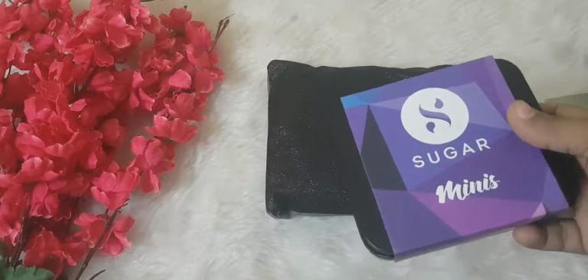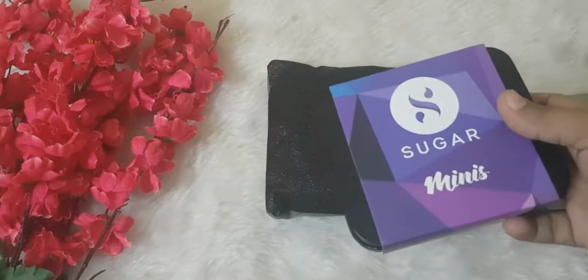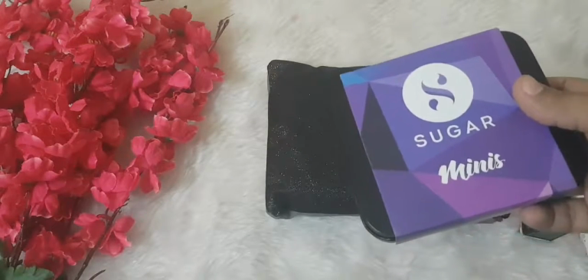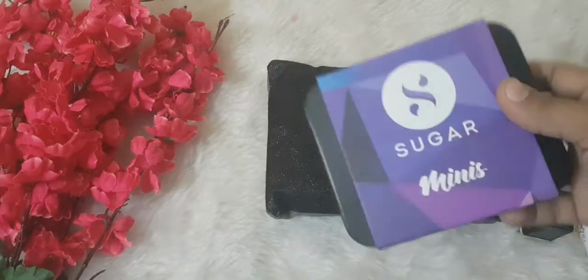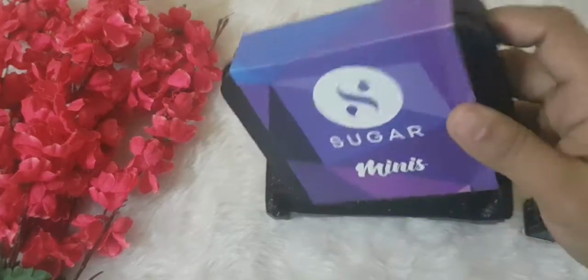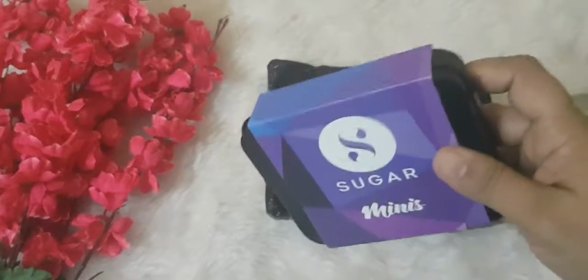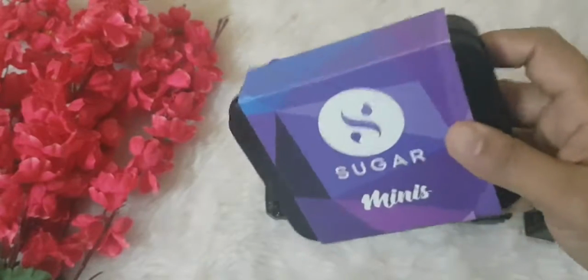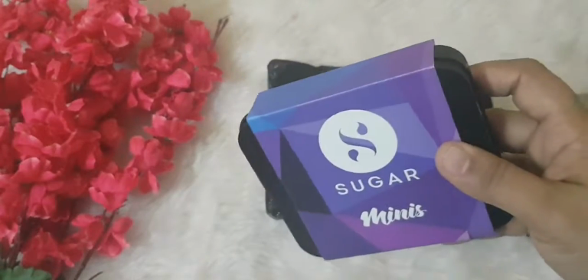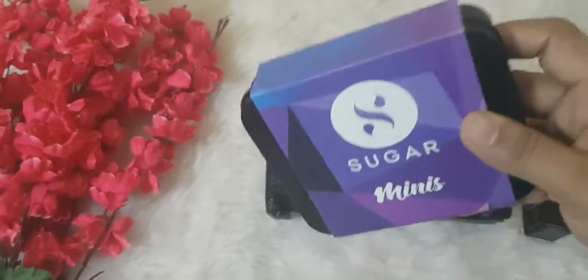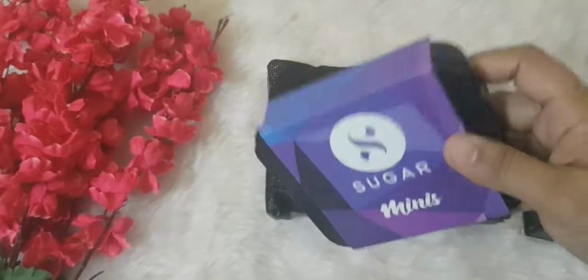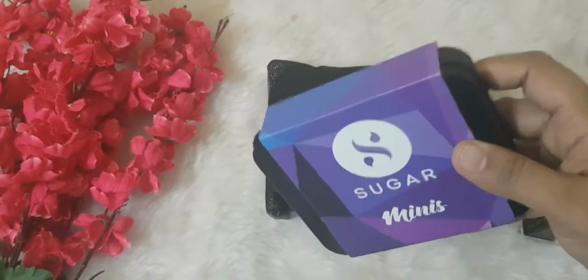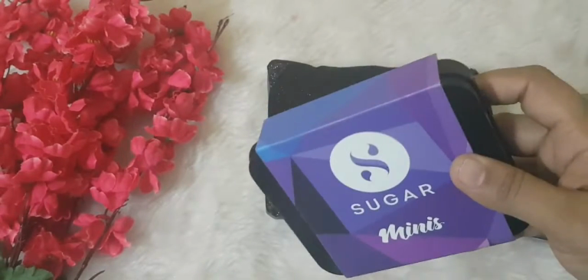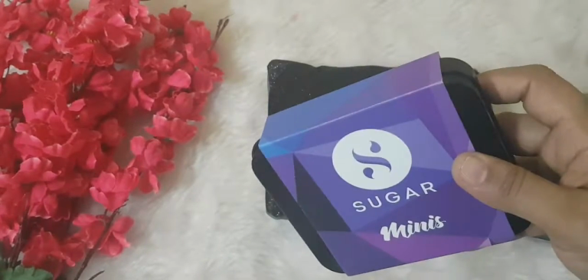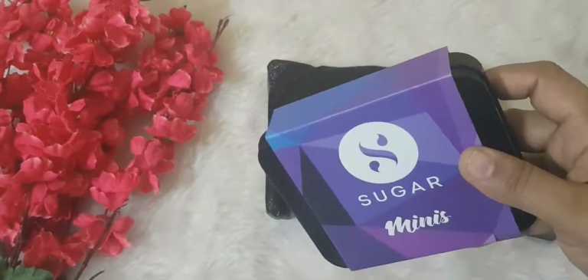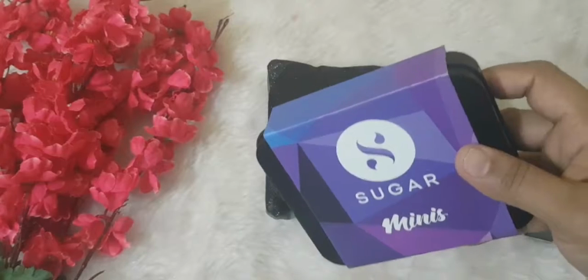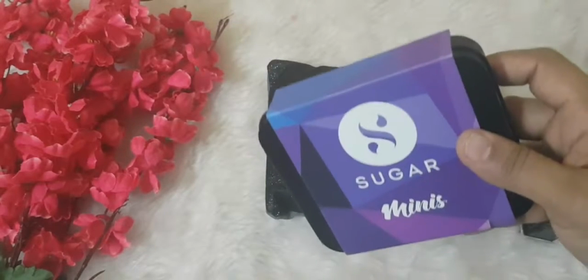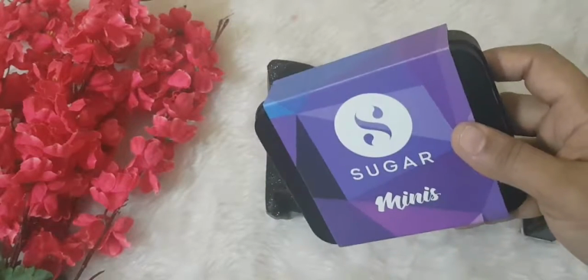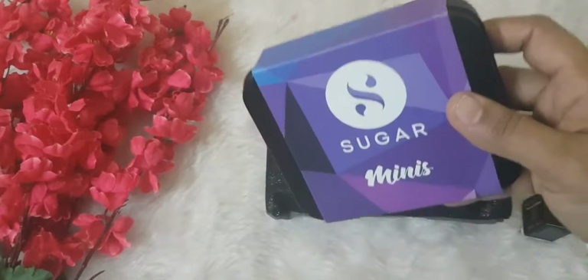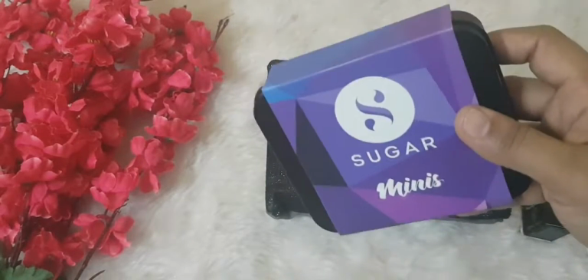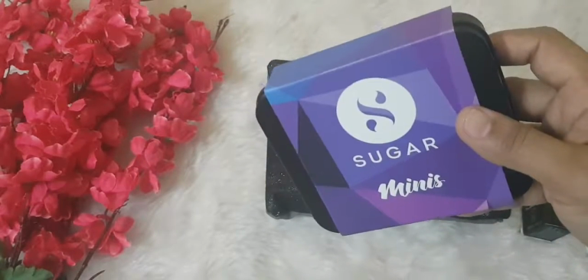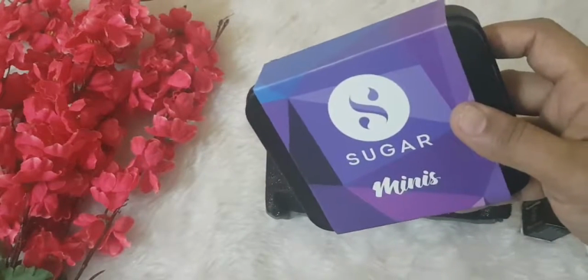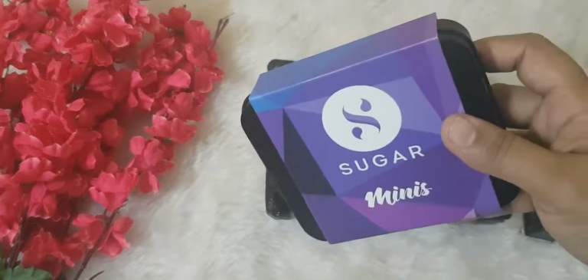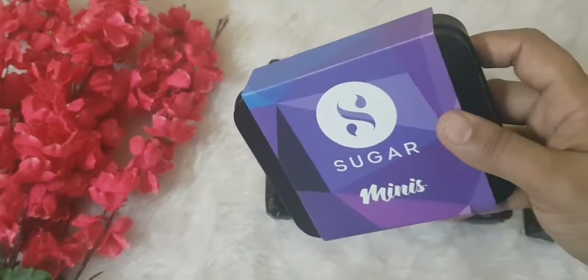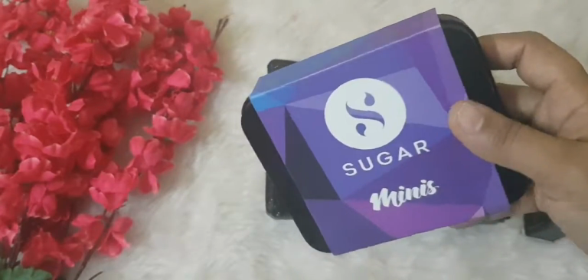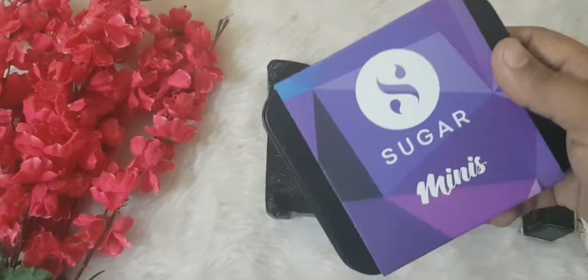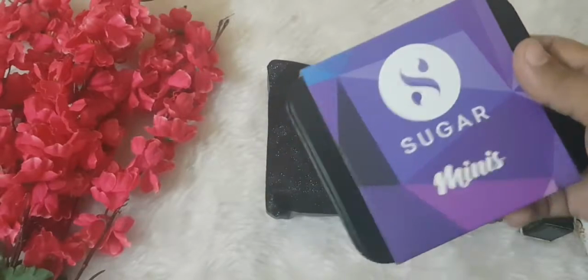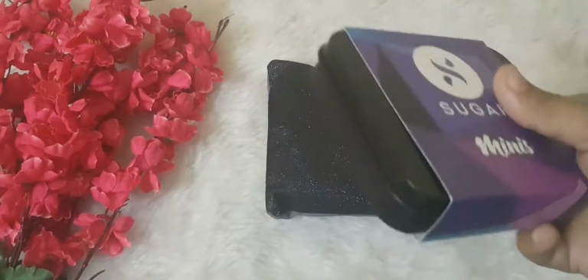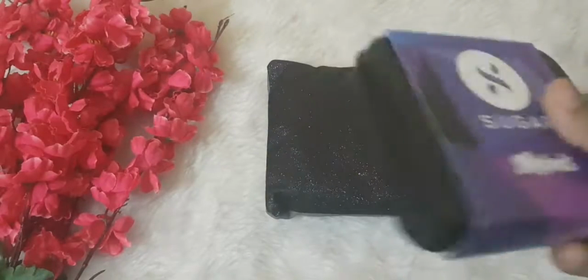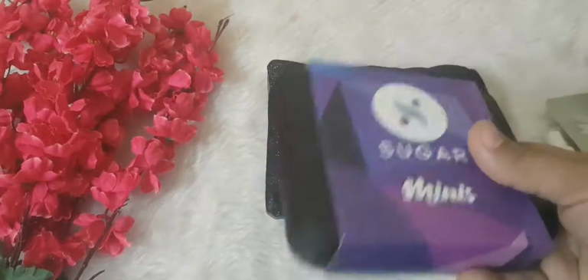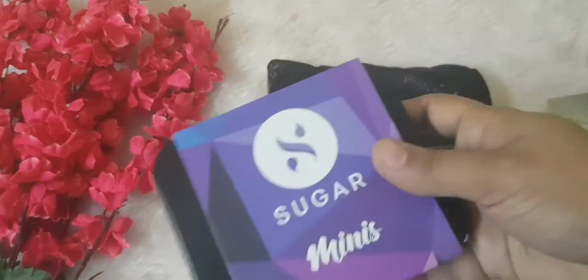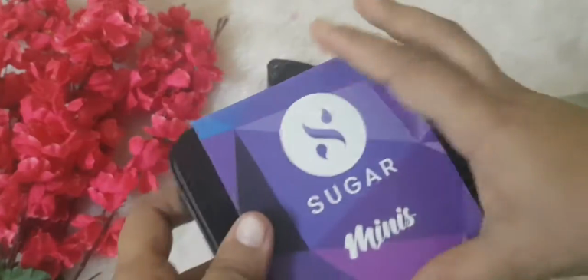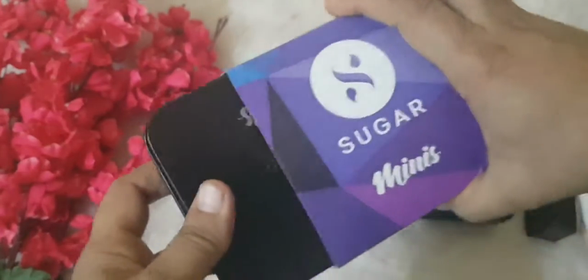This product is the sole reason I bought this bag, and I'm absolutely happy with the shades I got and absolutely loving it. So let's open this and see what all shades I have.